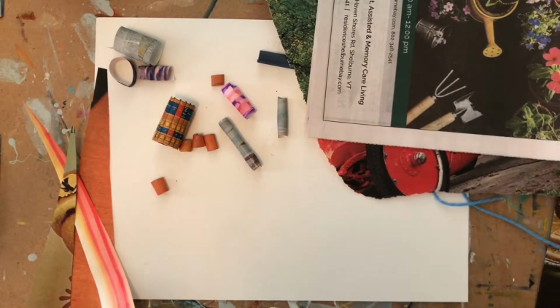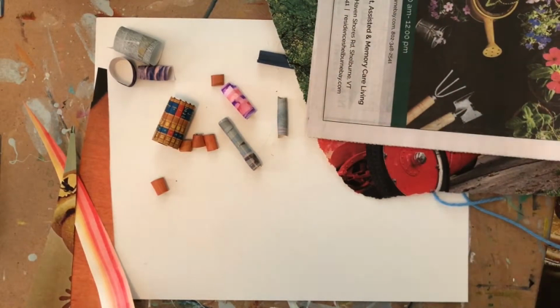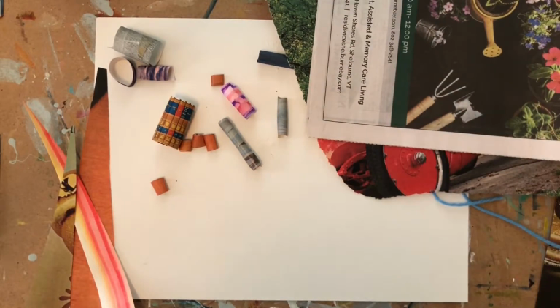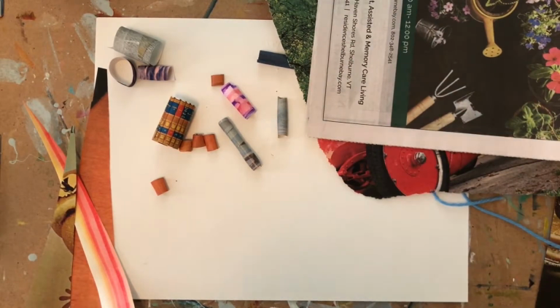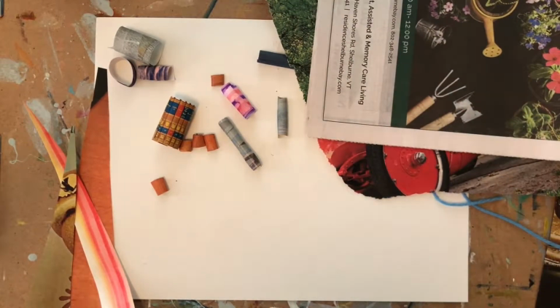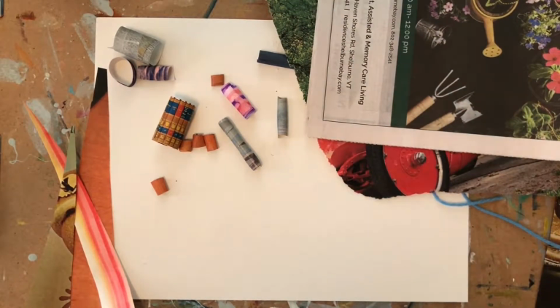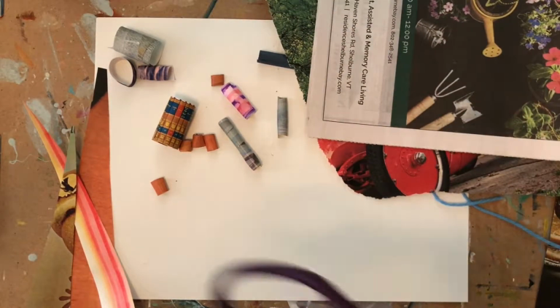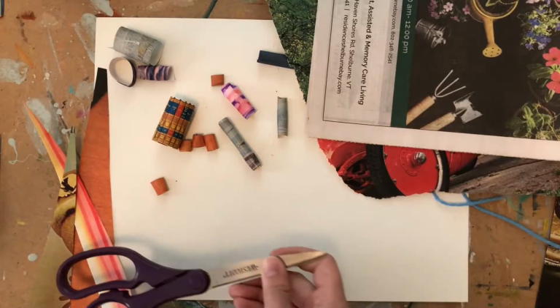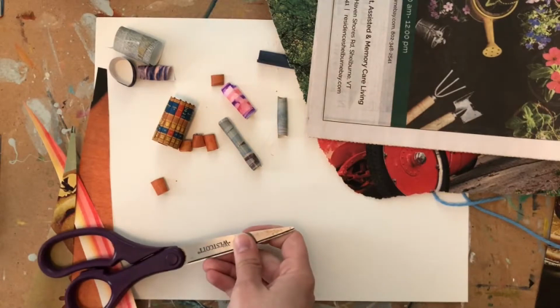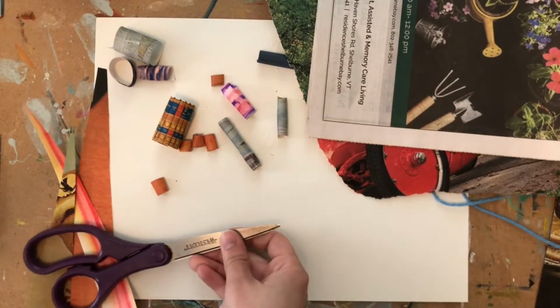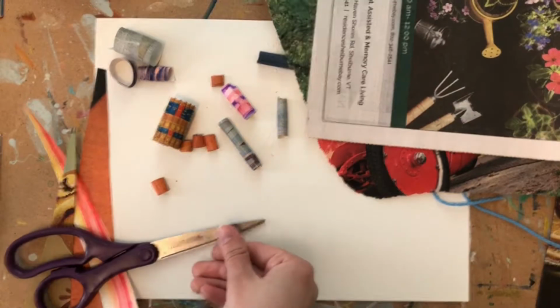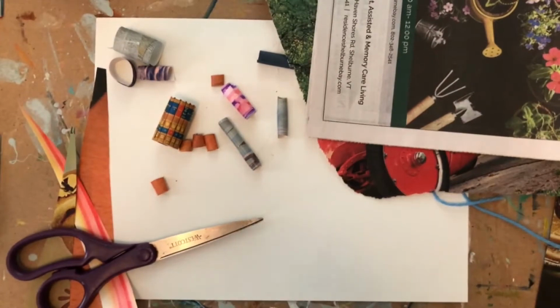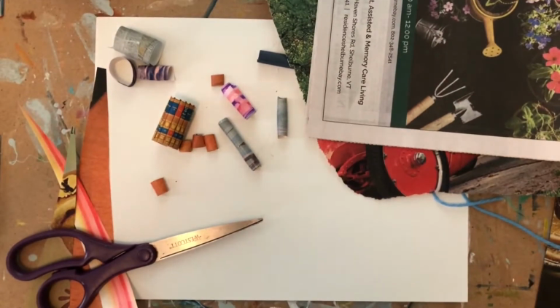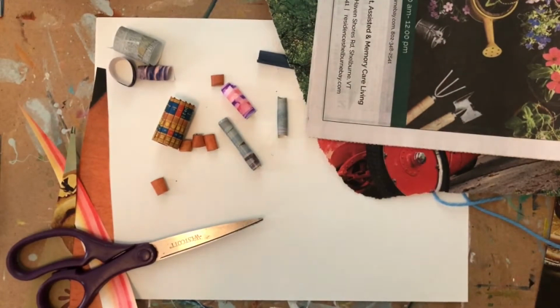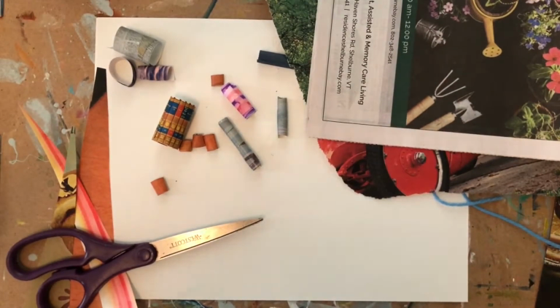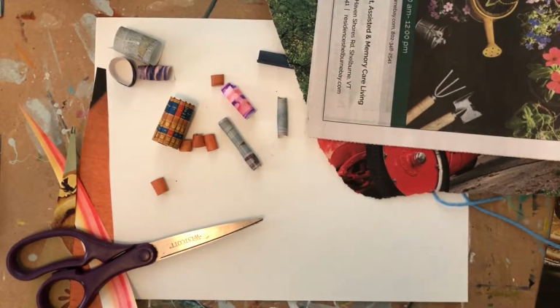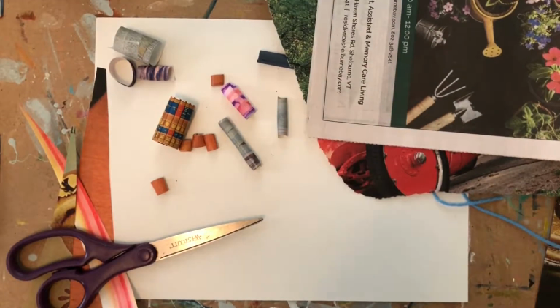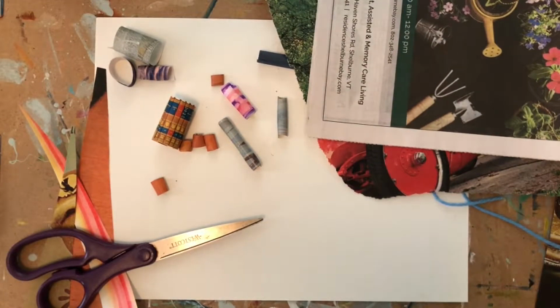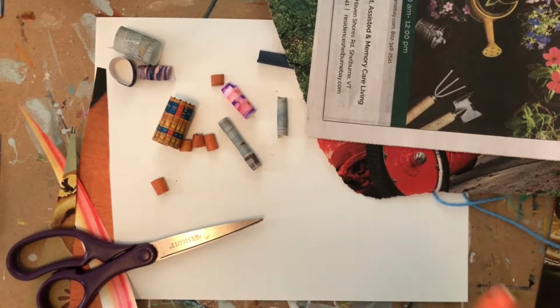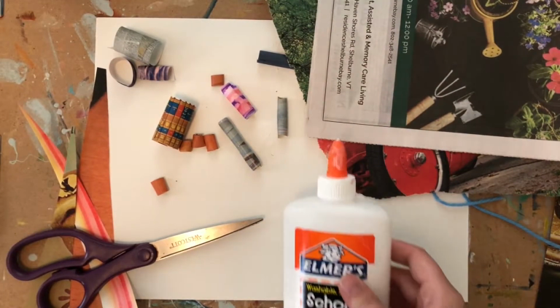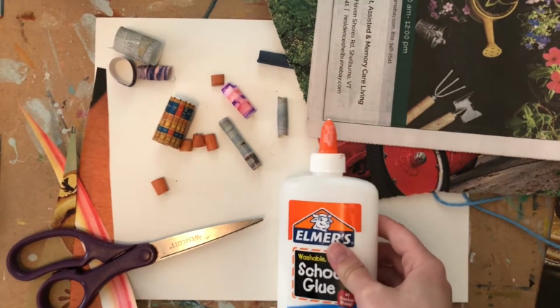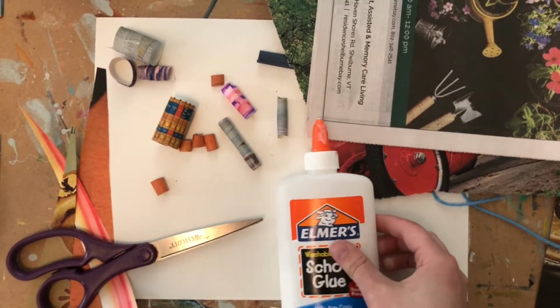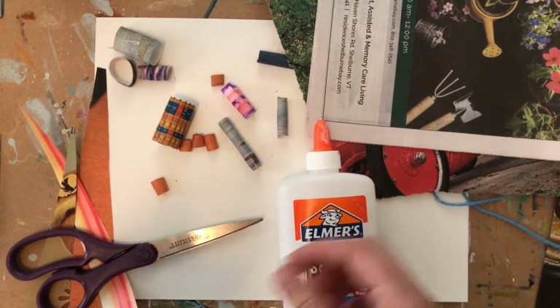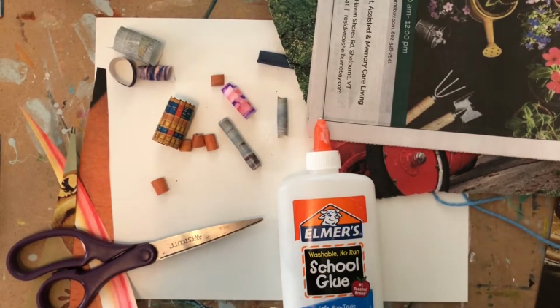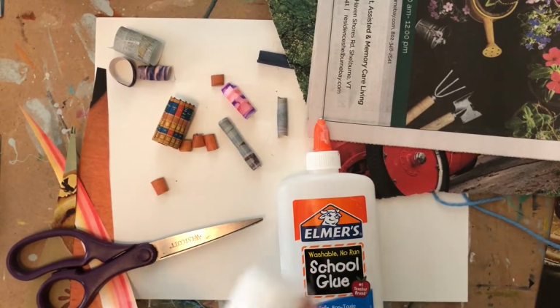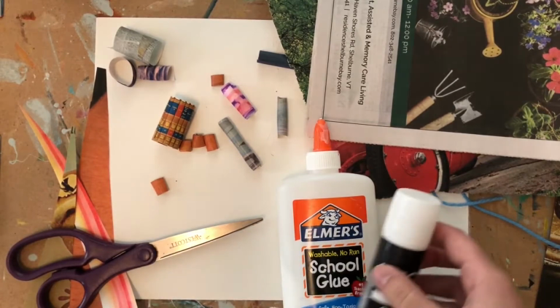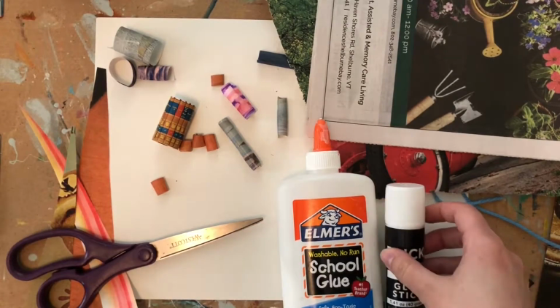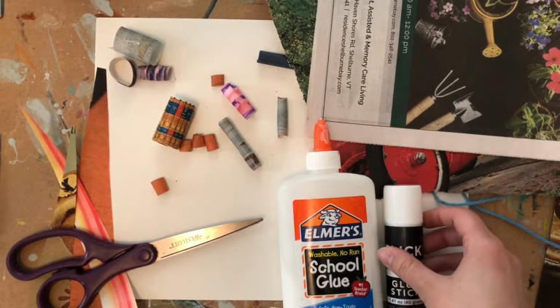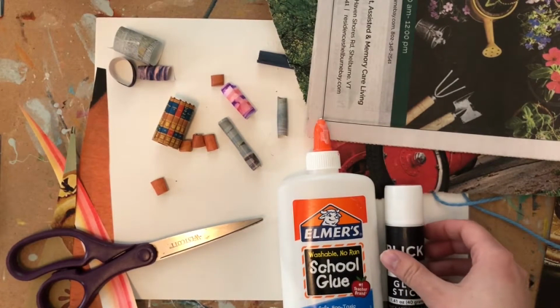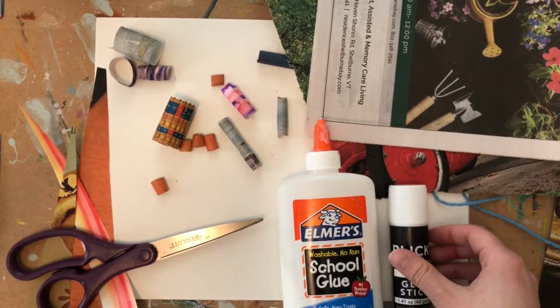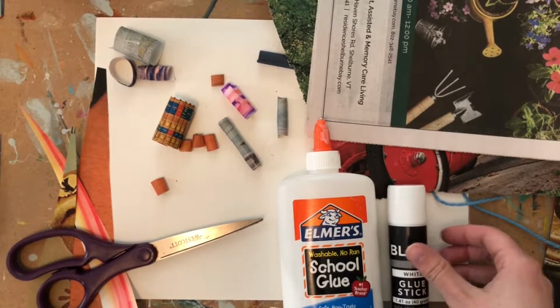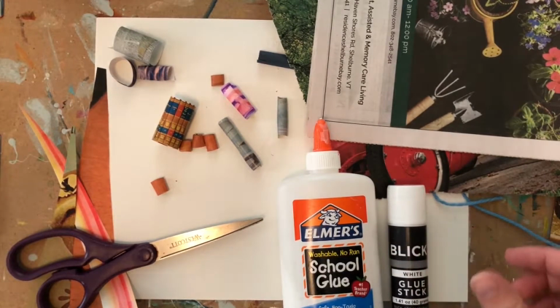You're going to need scissors. You're going to need glue of some kind — it could be liquid glue or it could be a glue stick. Both of those work.